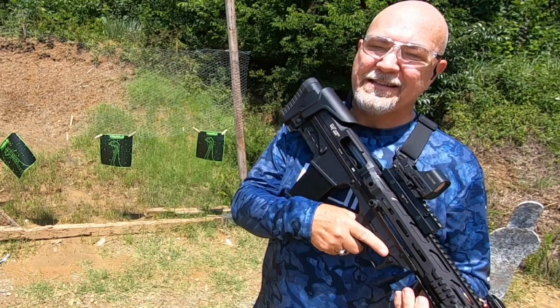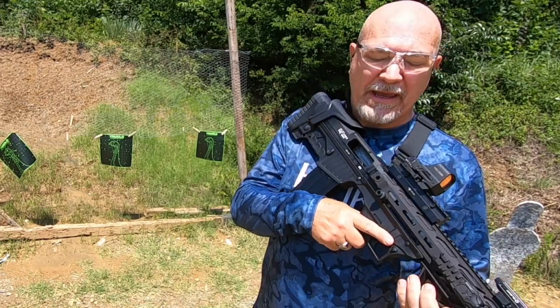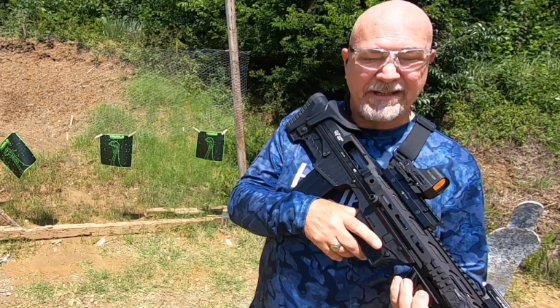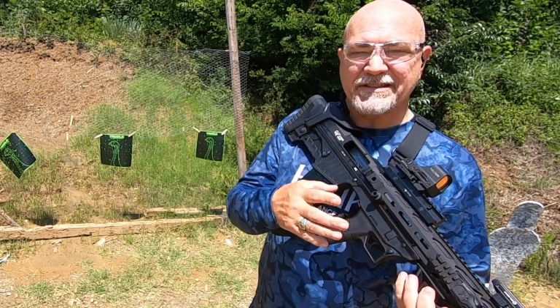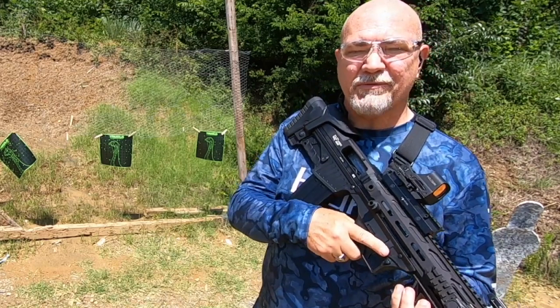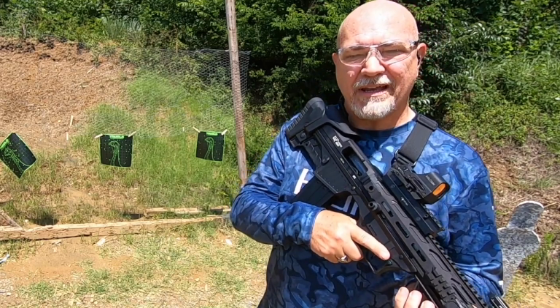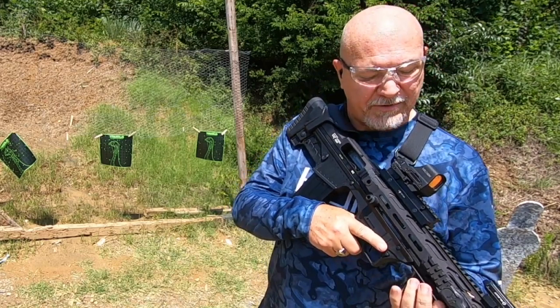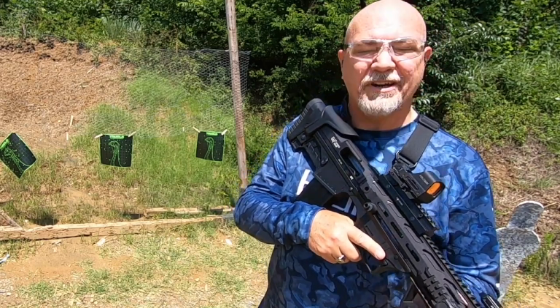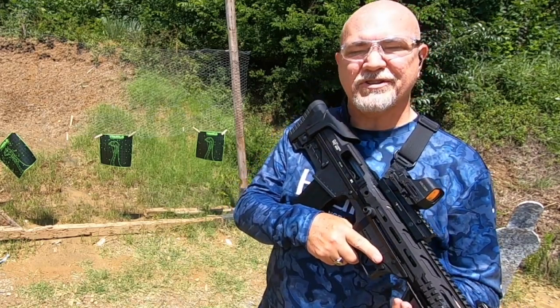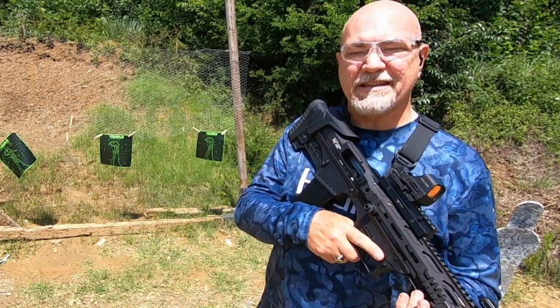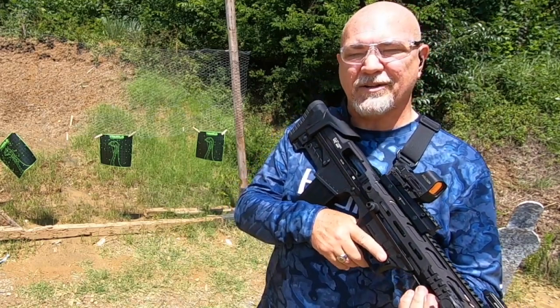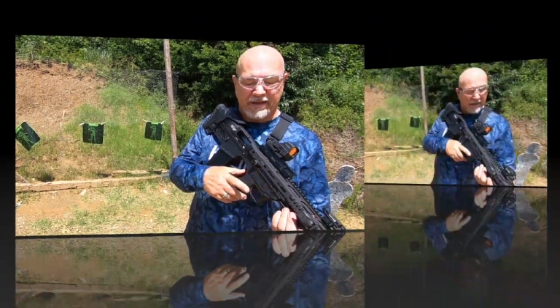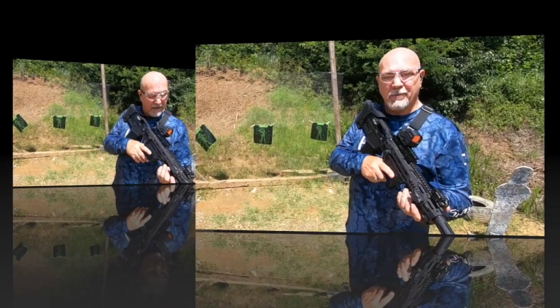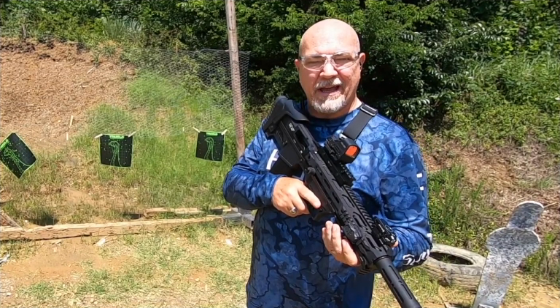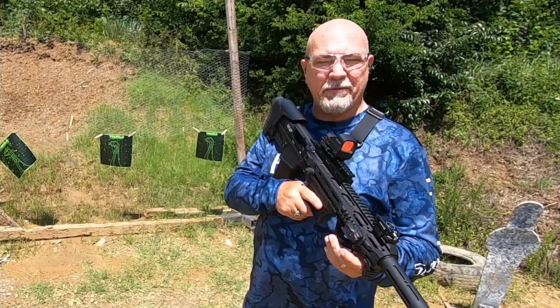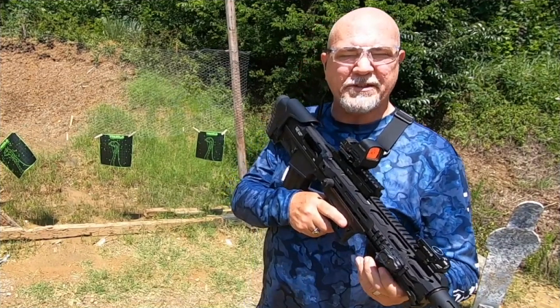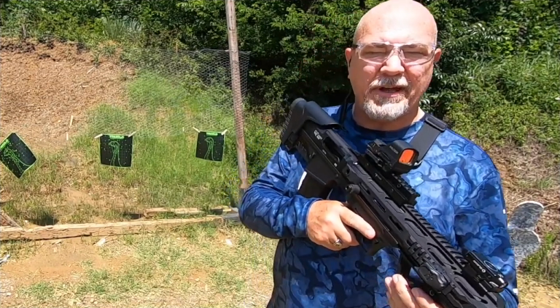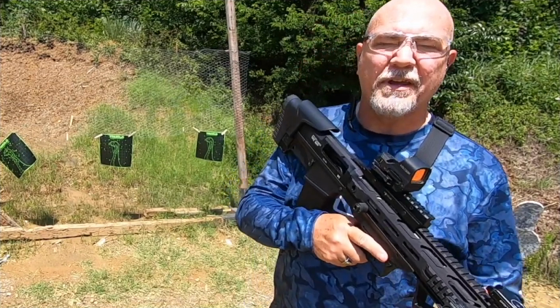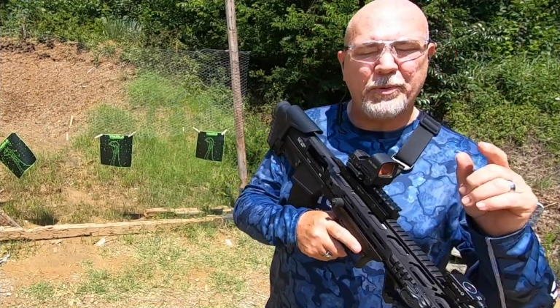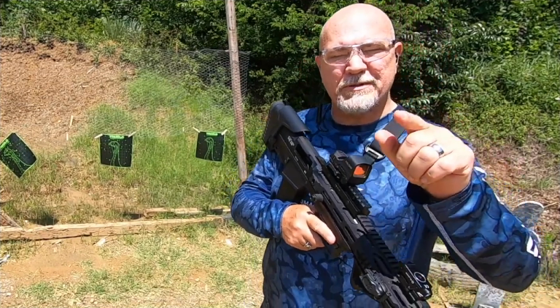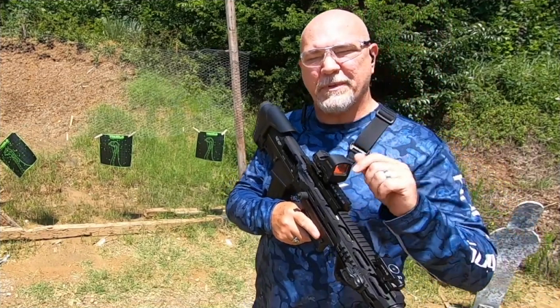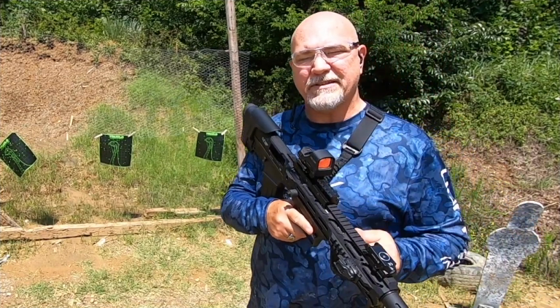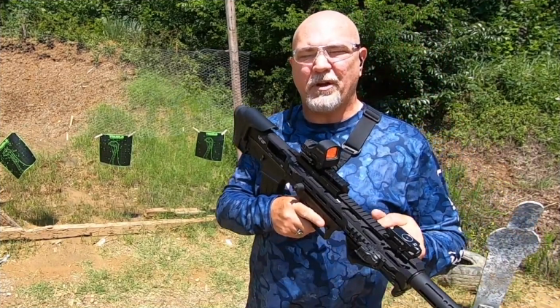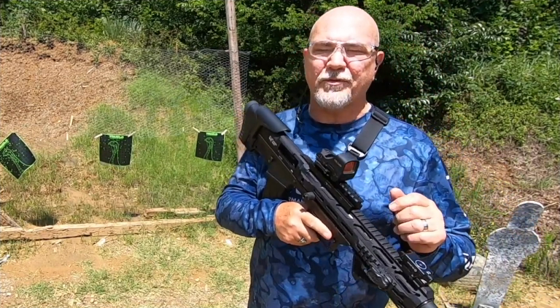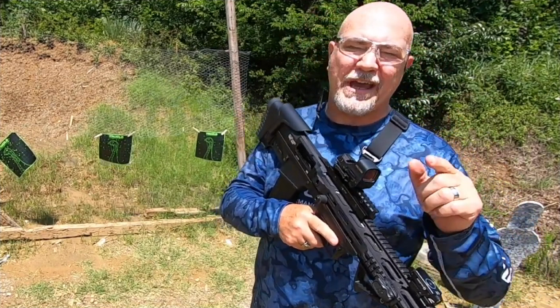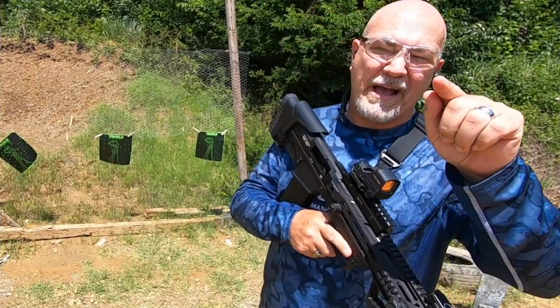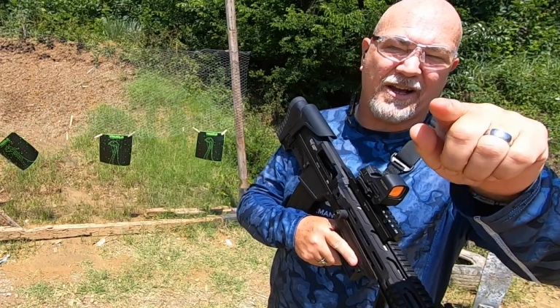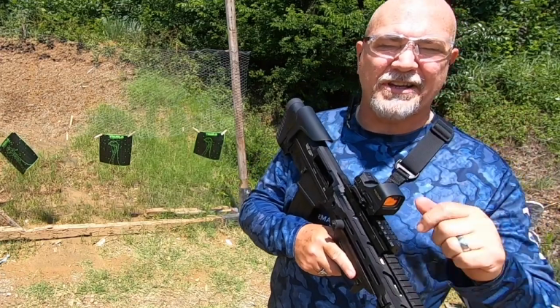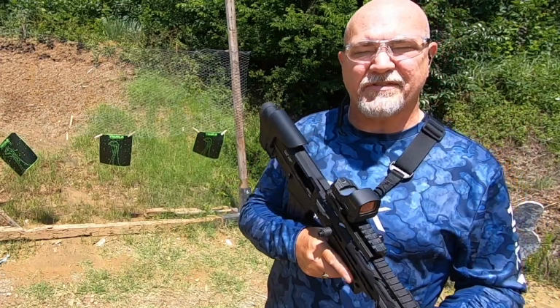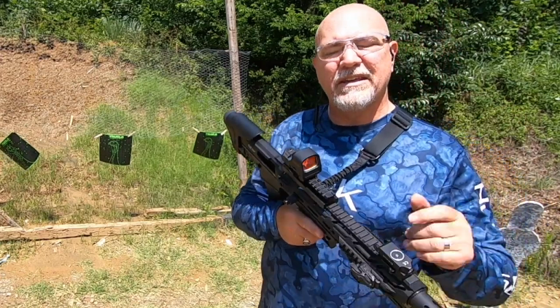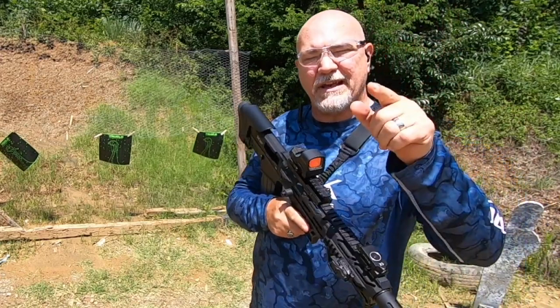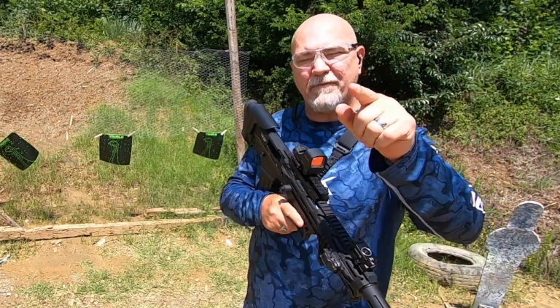I may have to take this out when we actually go turkey hunting and just try it out a little bit. But remember guys, be a responsible adult. Don't push your responsibility as an adult off onto a child. Buy gun locks and a gun safe. Till next time folks, take care.